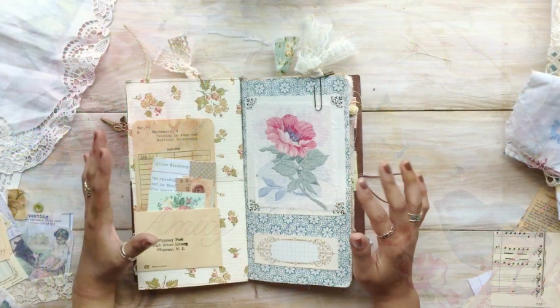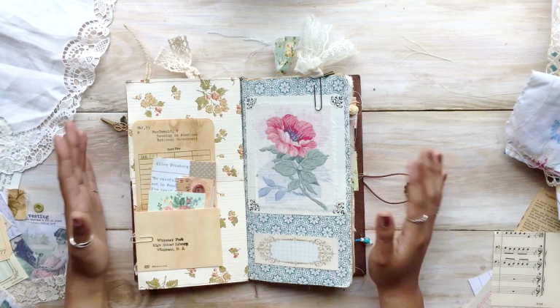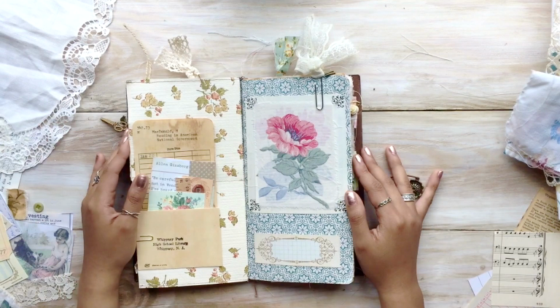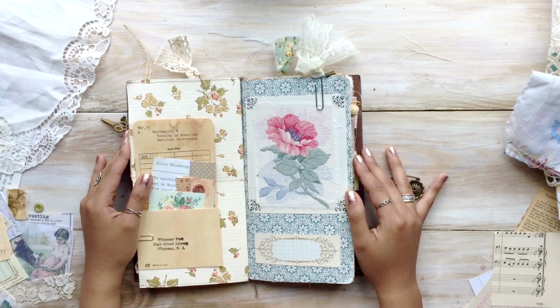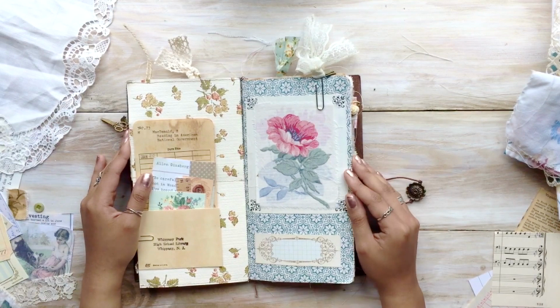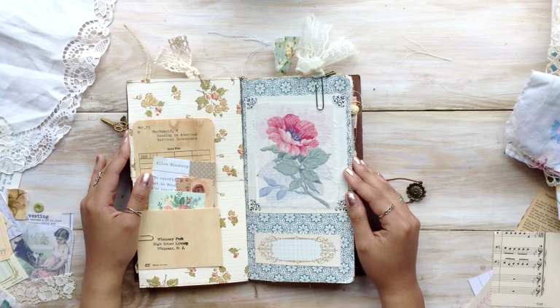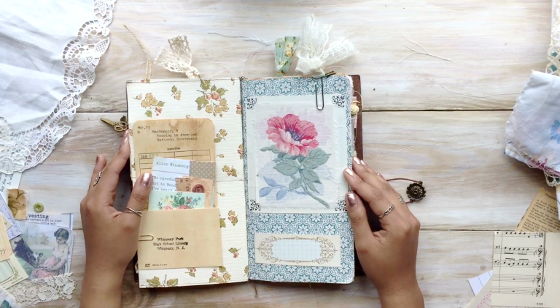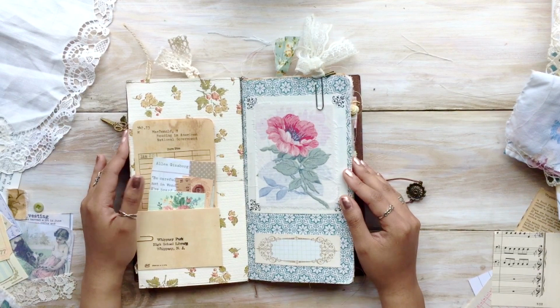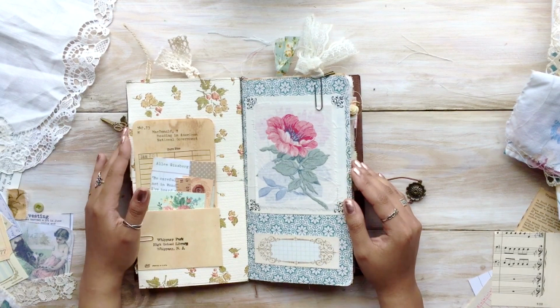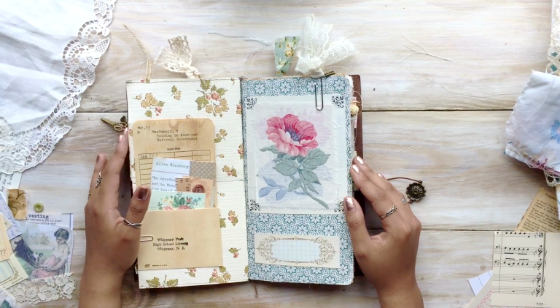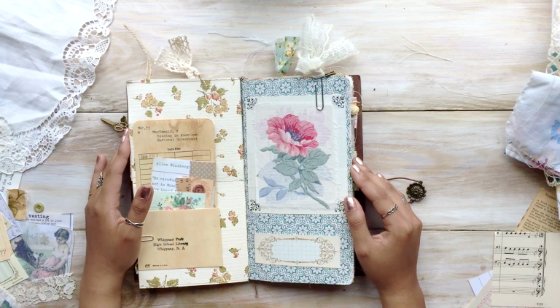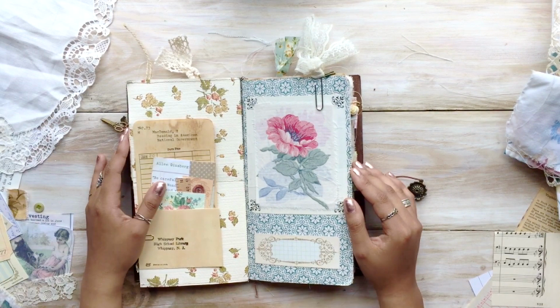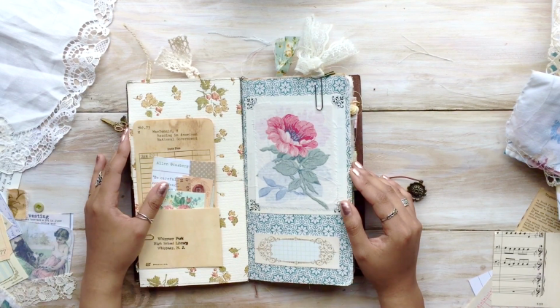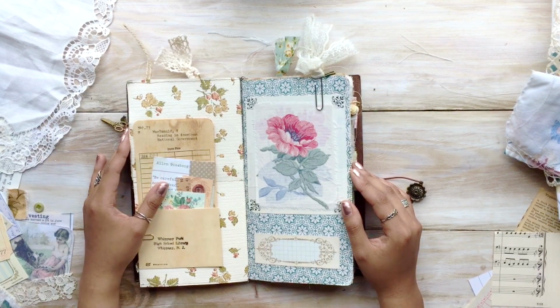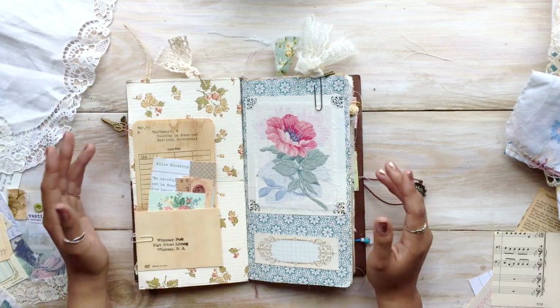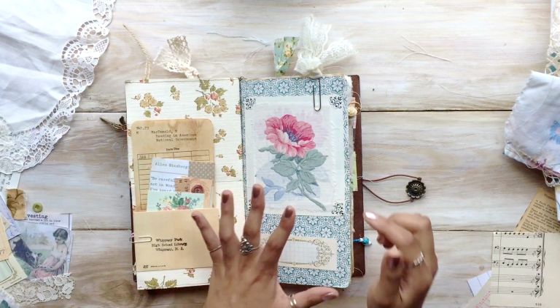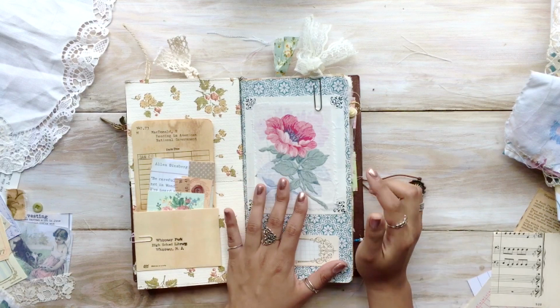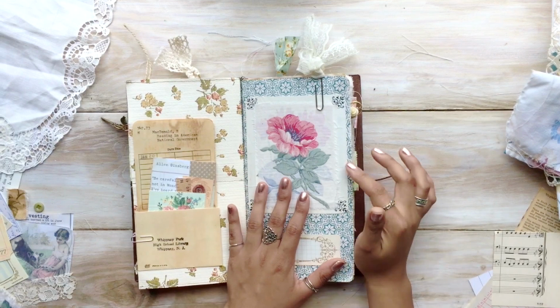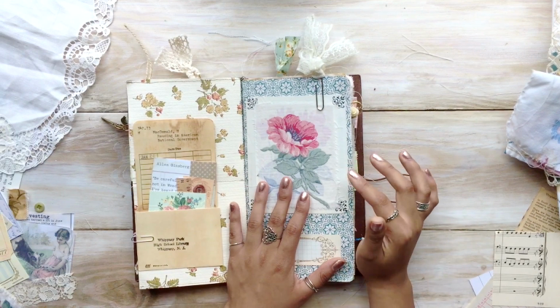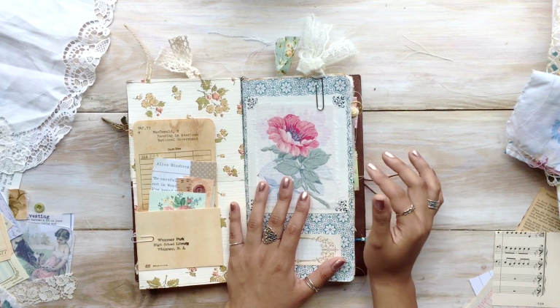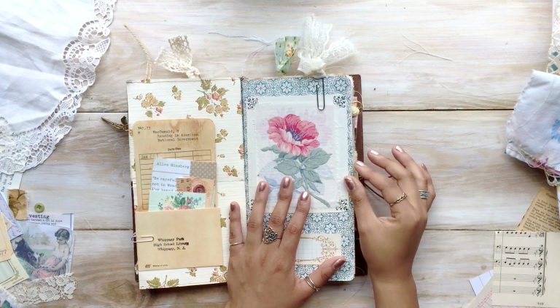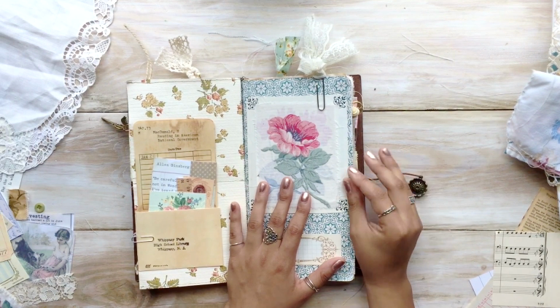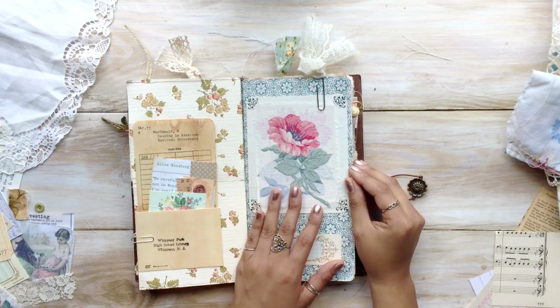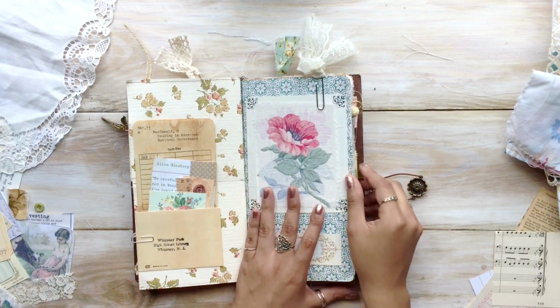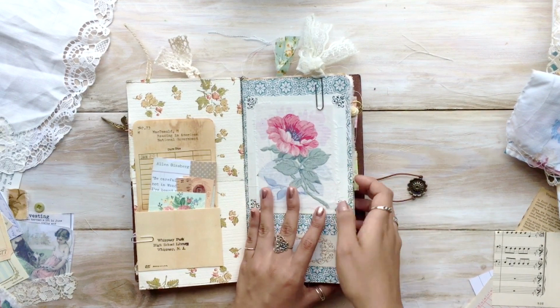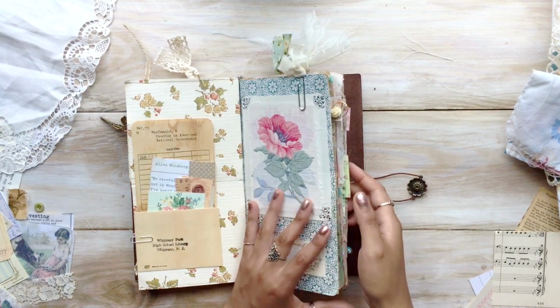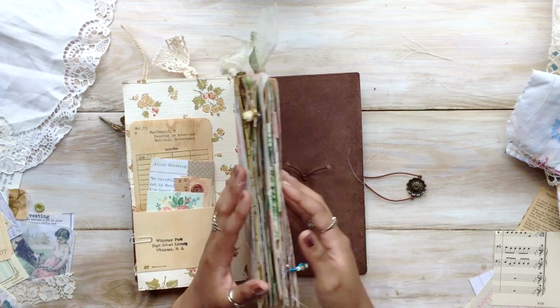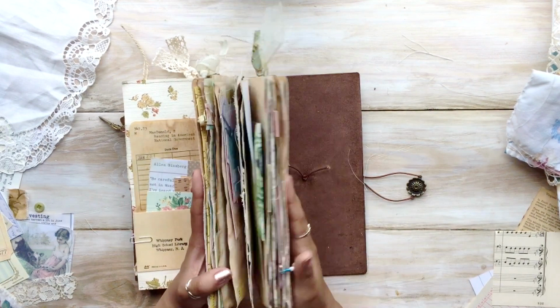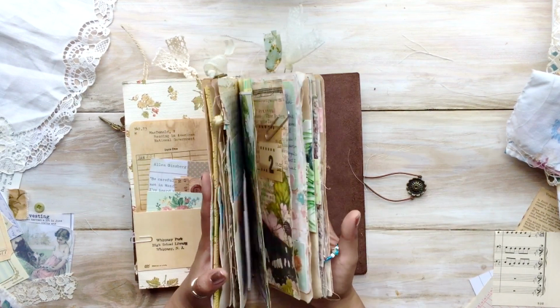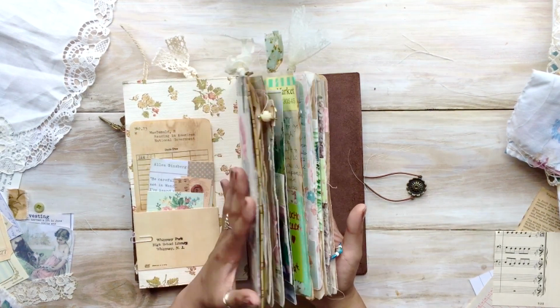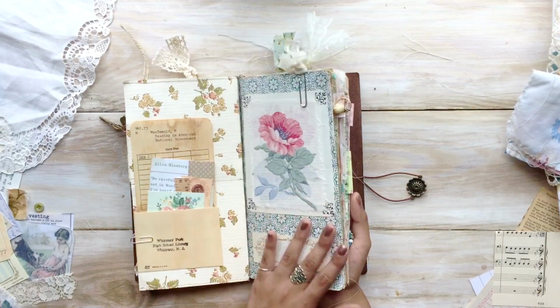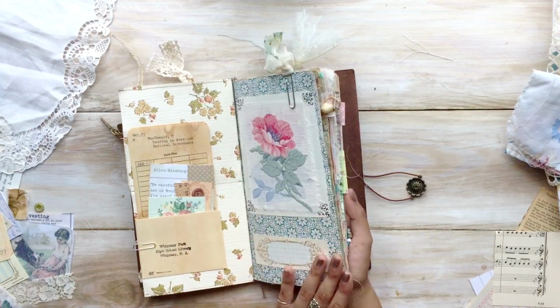Hello, my wonderful Amity Bloom family. Thank you for joining me again today. I am going to be filming a journaling process video in my TN junk journal.